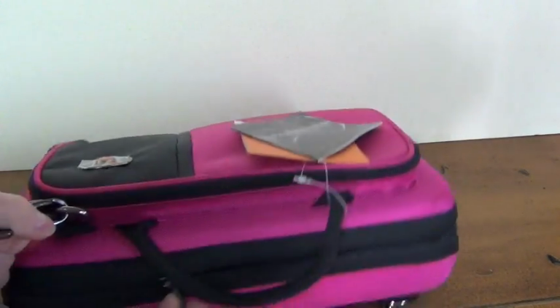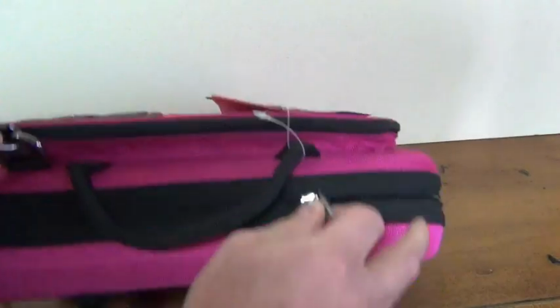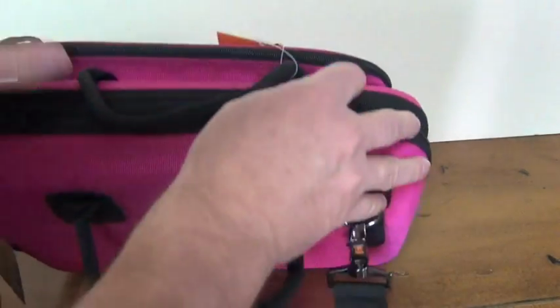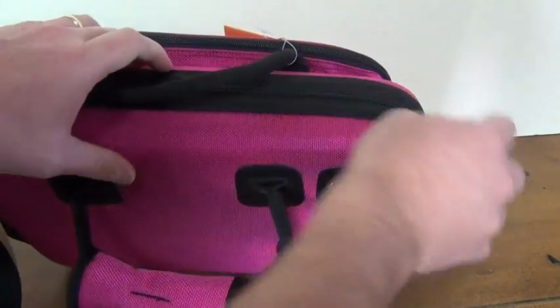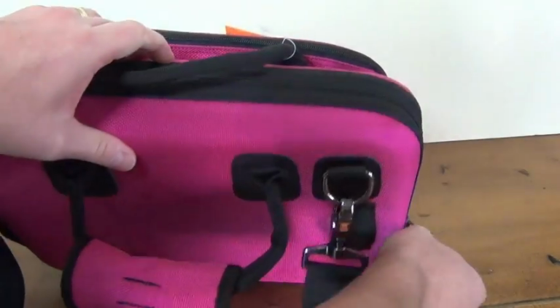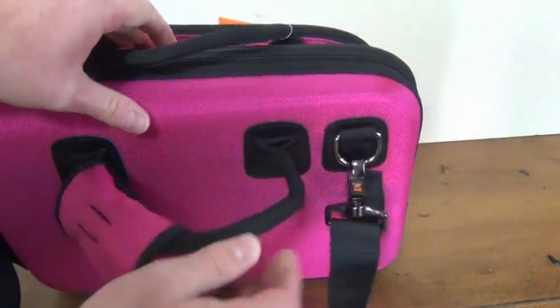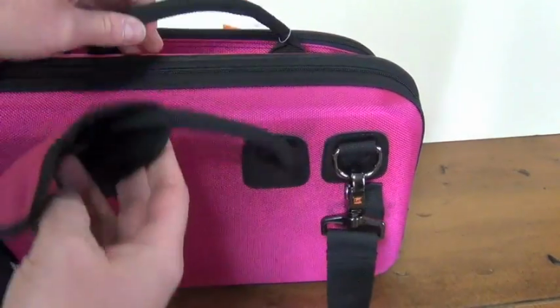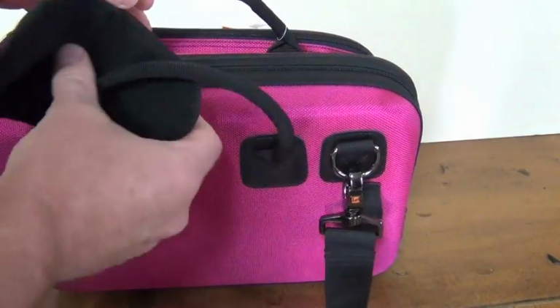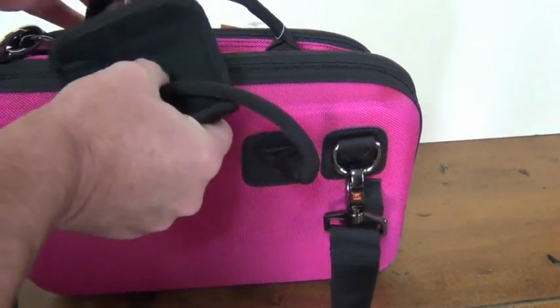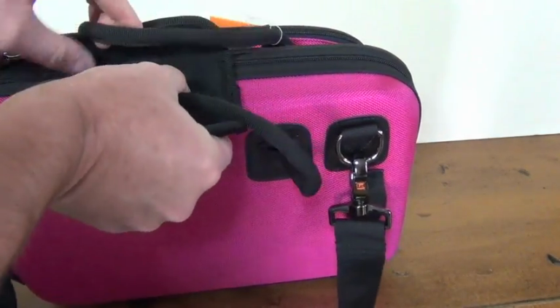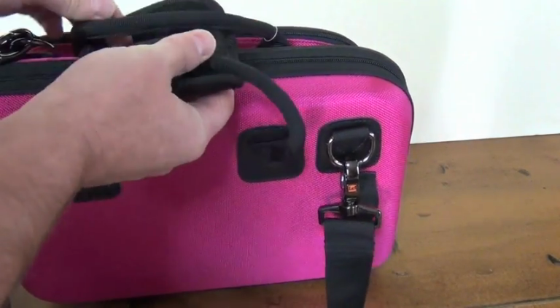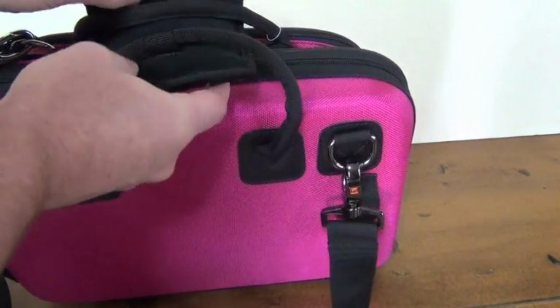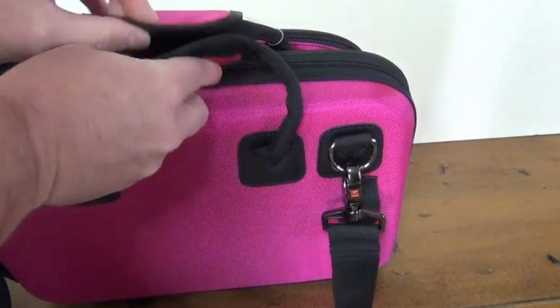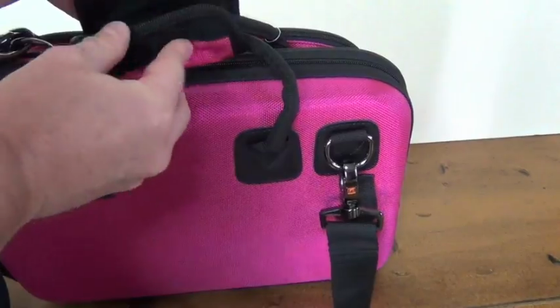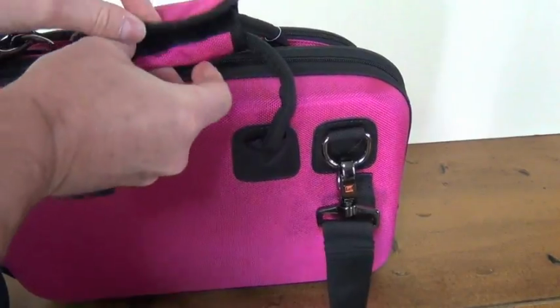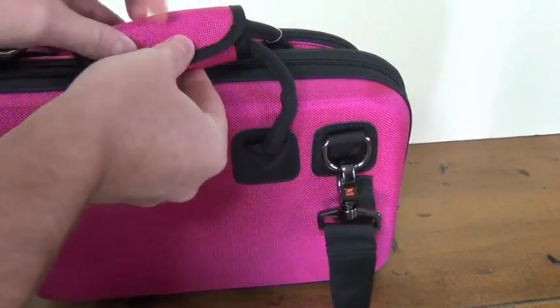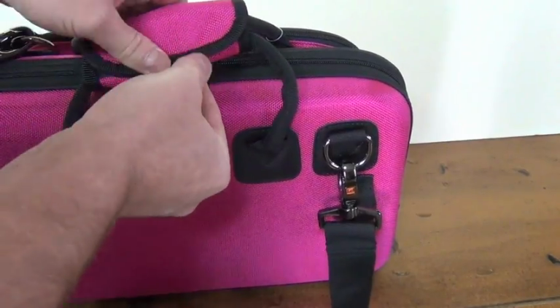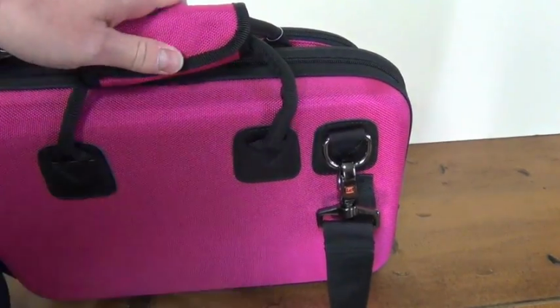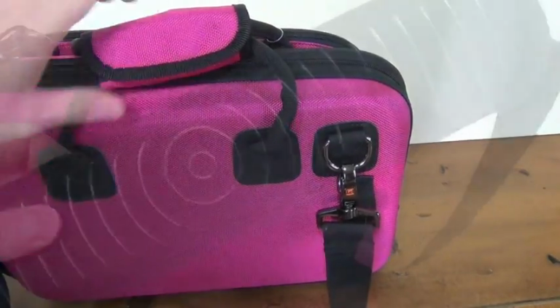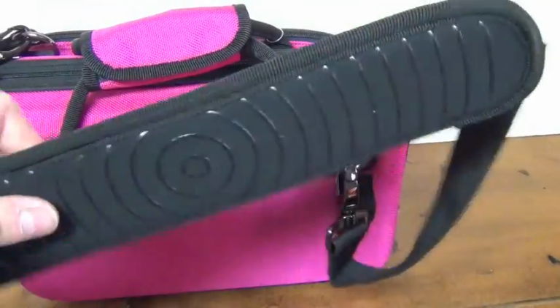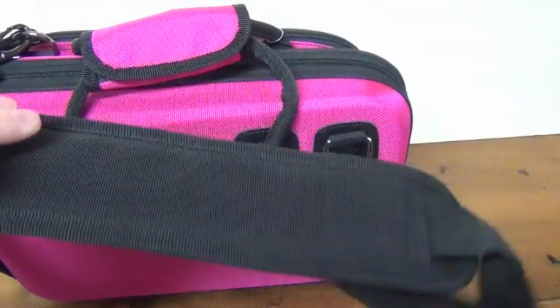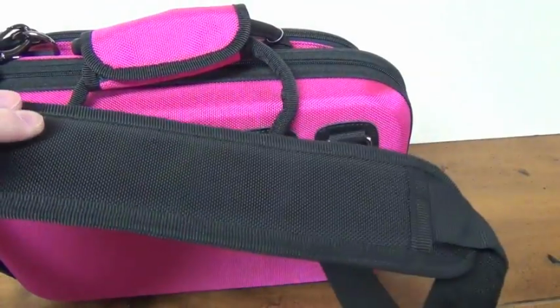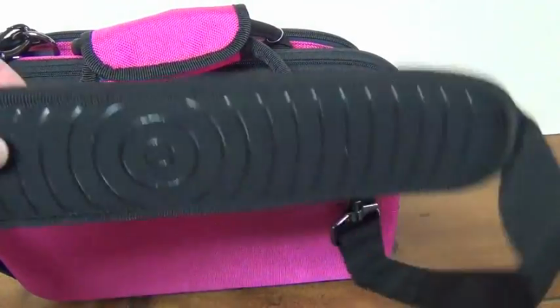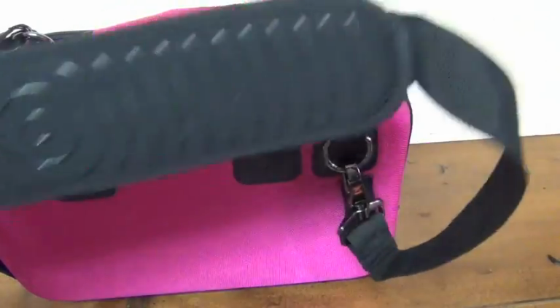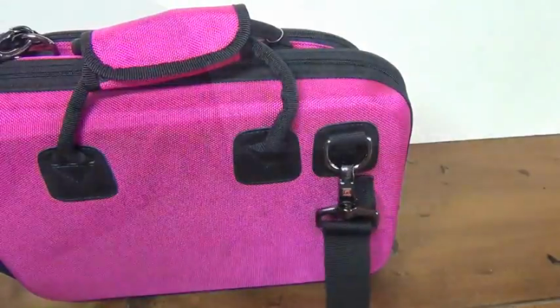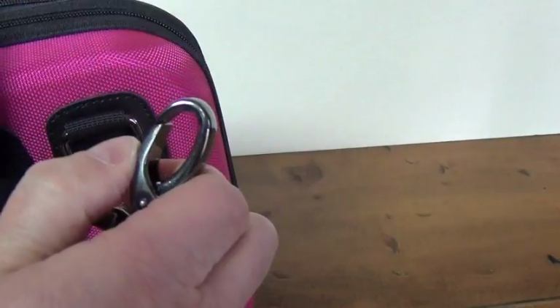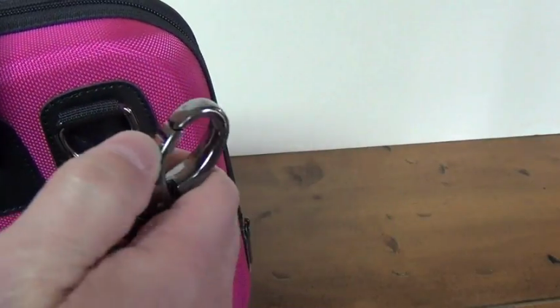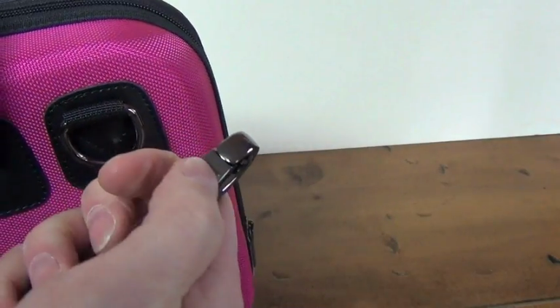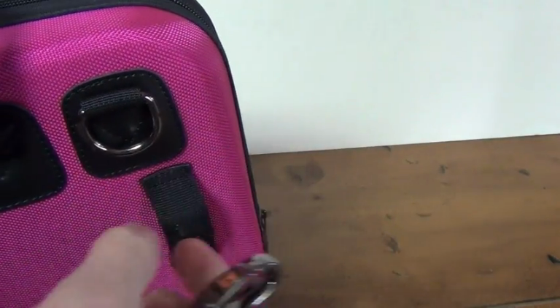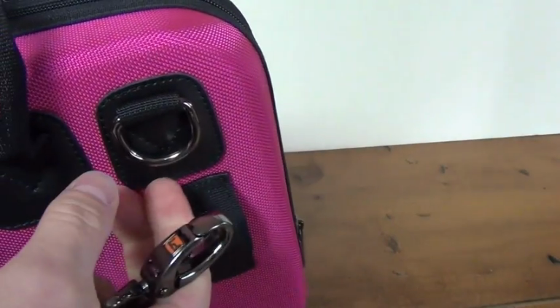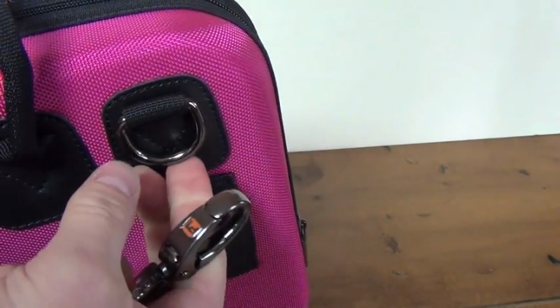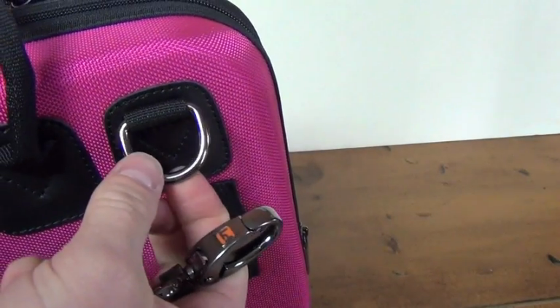The zipper closure and Velcro handle wrap prevent the instrument from accidentally falling from the case. This padded shoulder strap is comfortable and snaps onto the case with metal hardware.